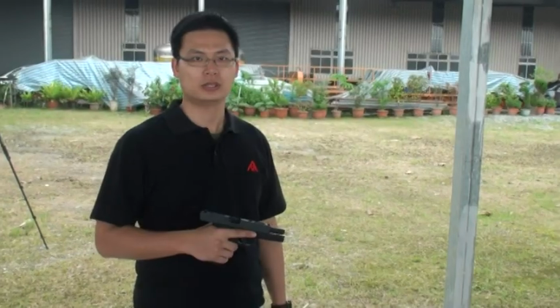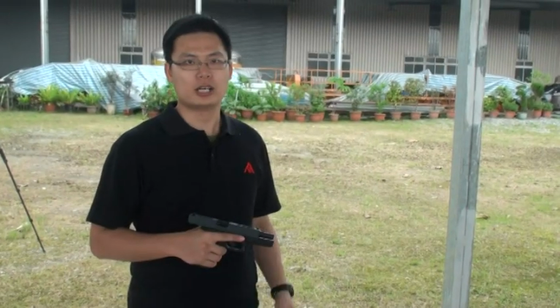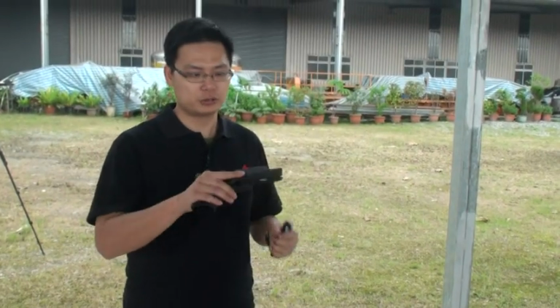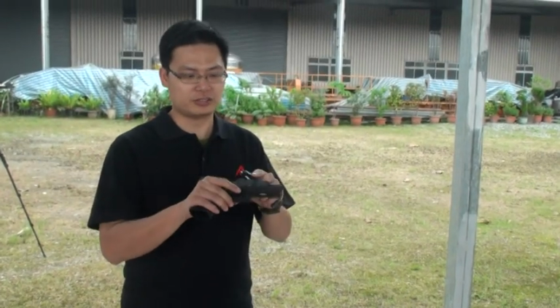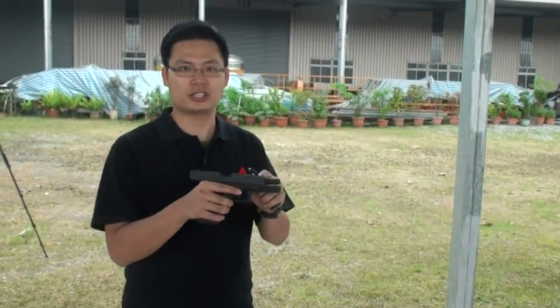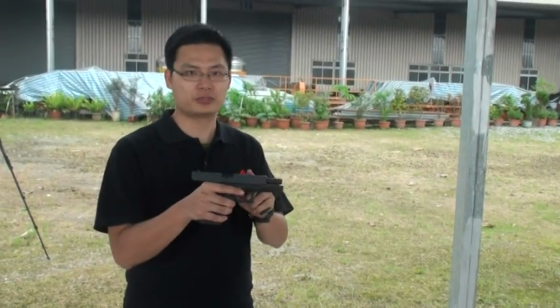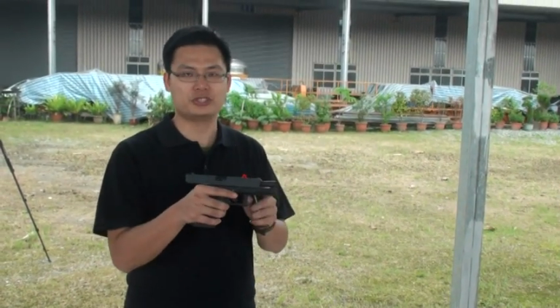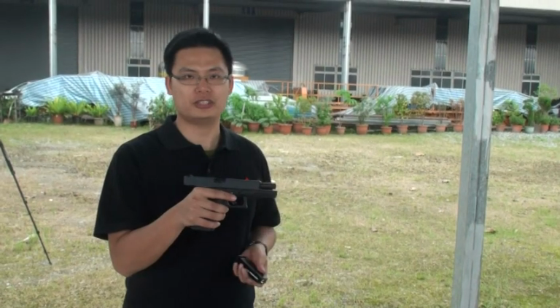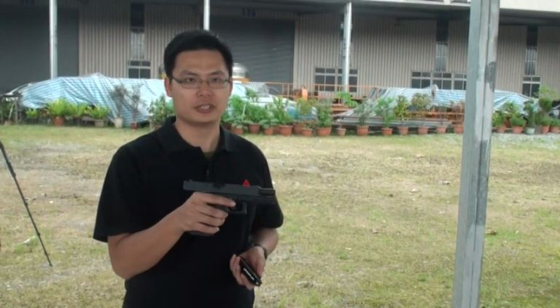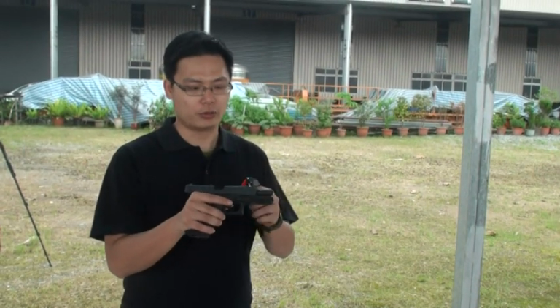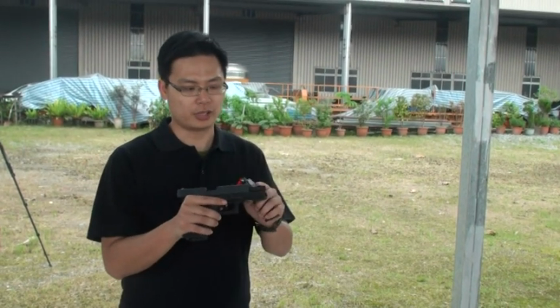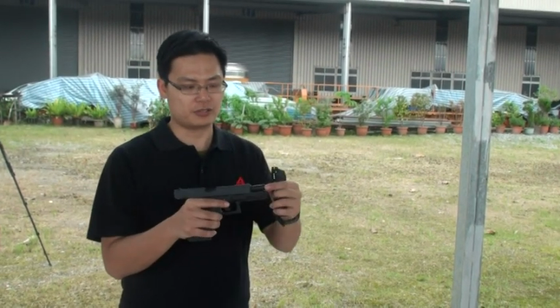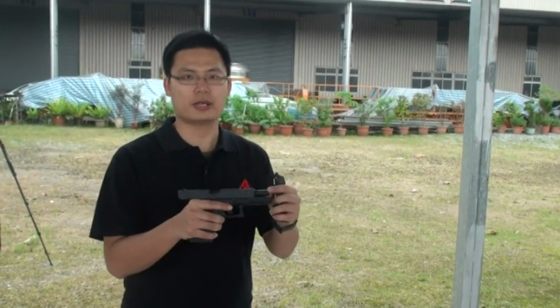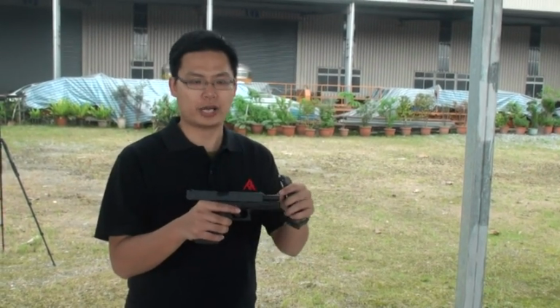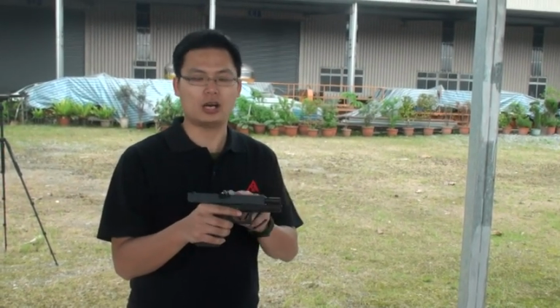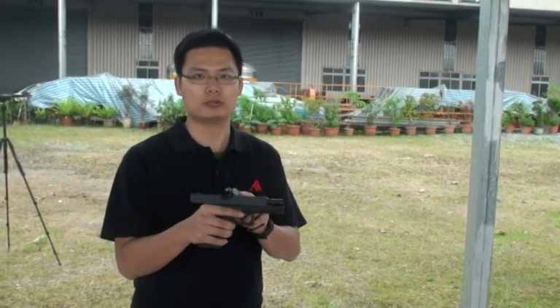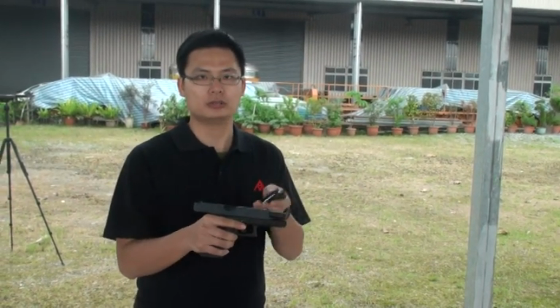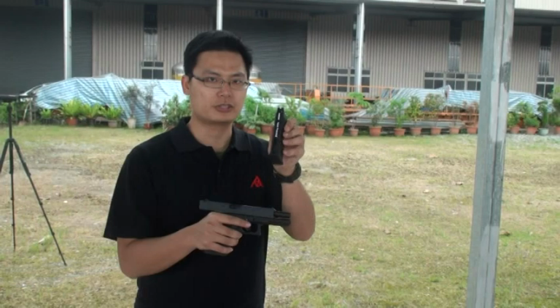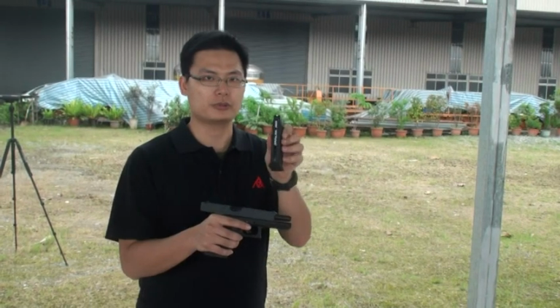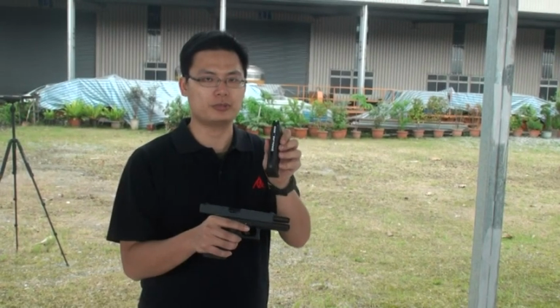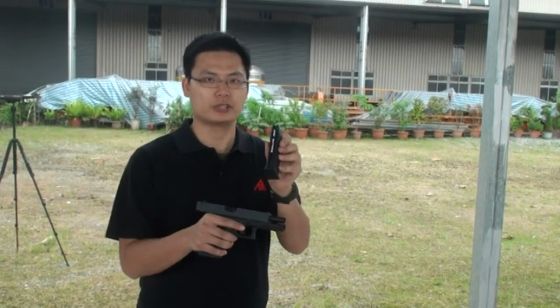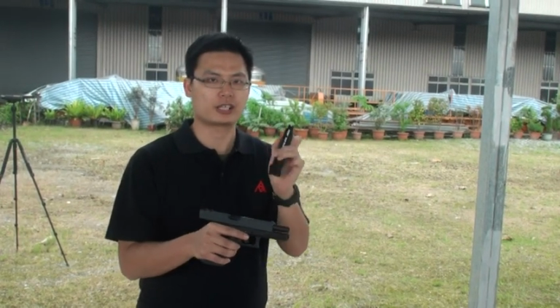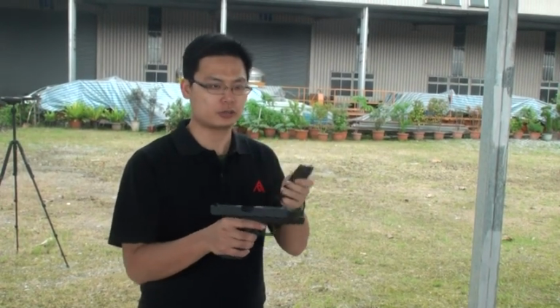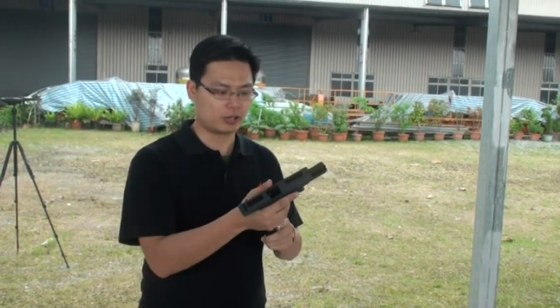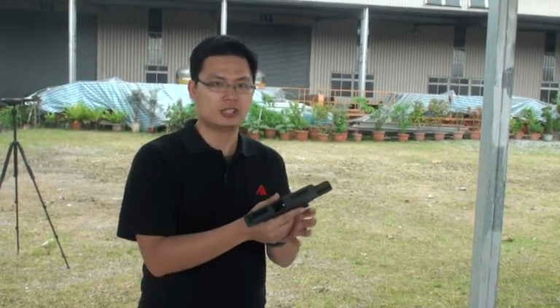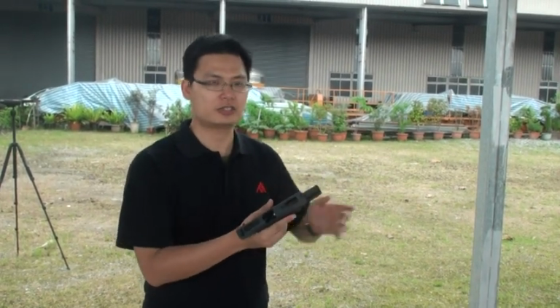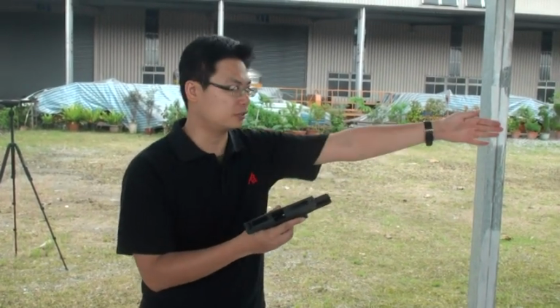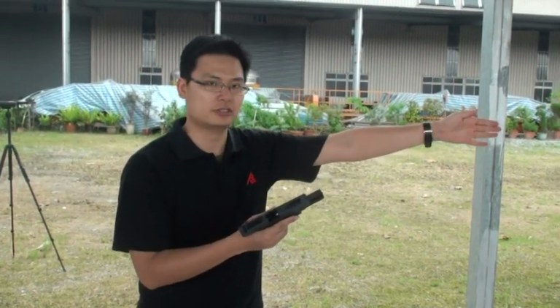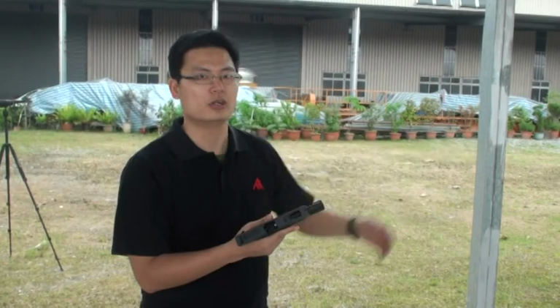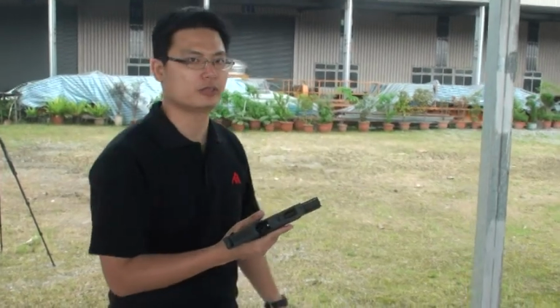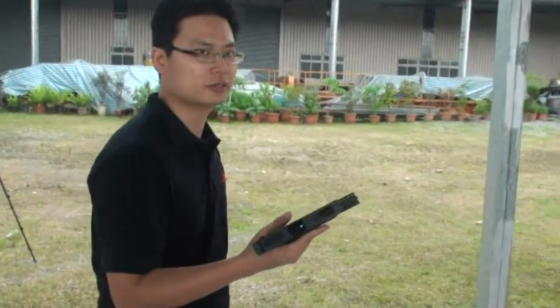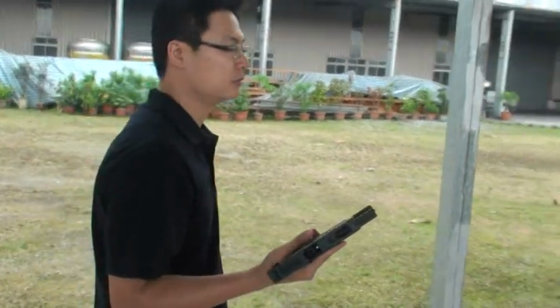Now we want to test this custom WE G18C, upgraded with the inner barrel and hop-up rubber. We still use 0.2g BB, green gas, and shoot 10 rounds. The distance is still 20 meters. Let's test it.